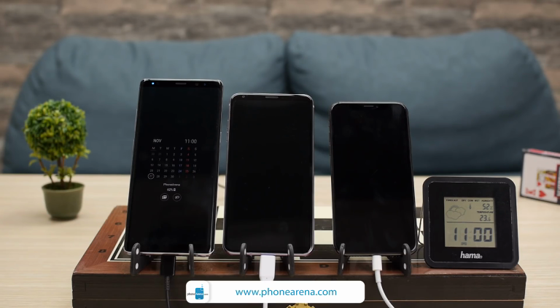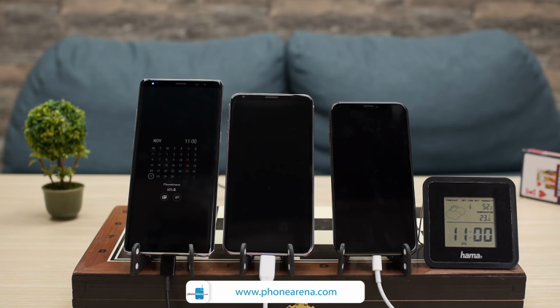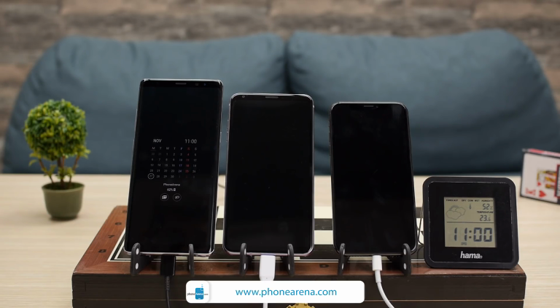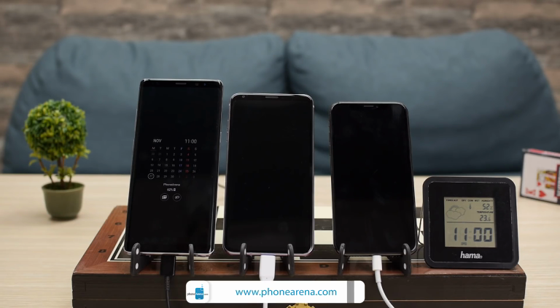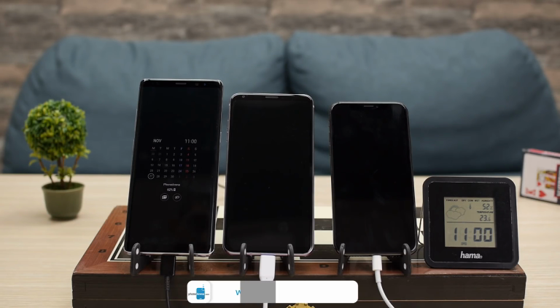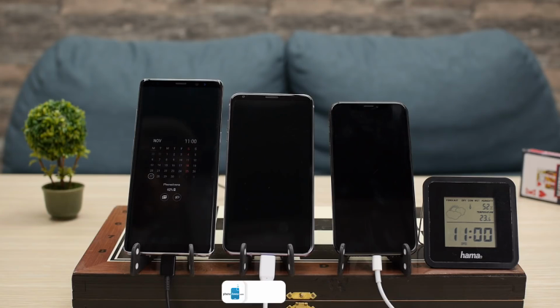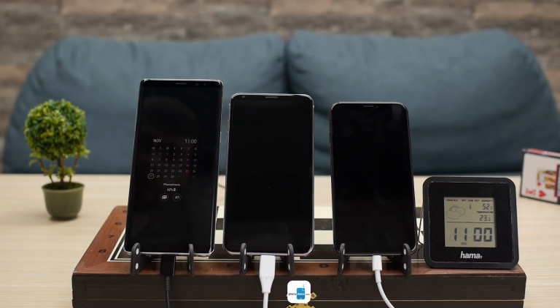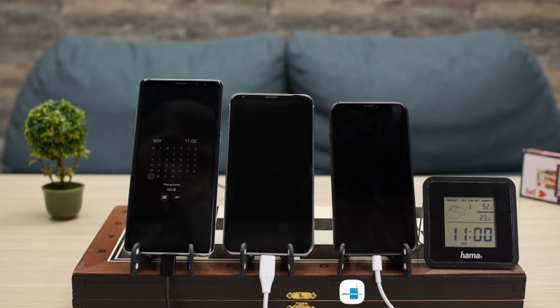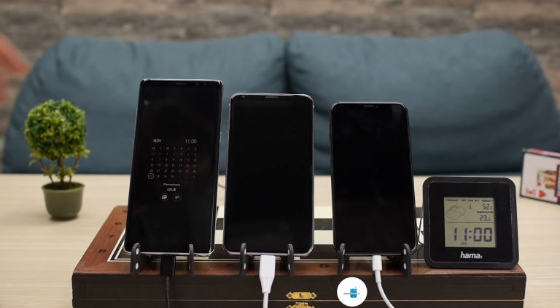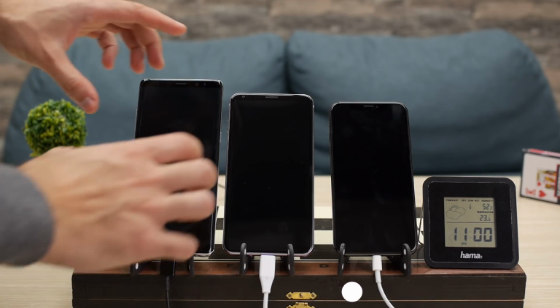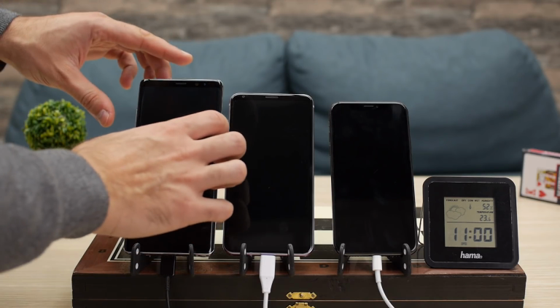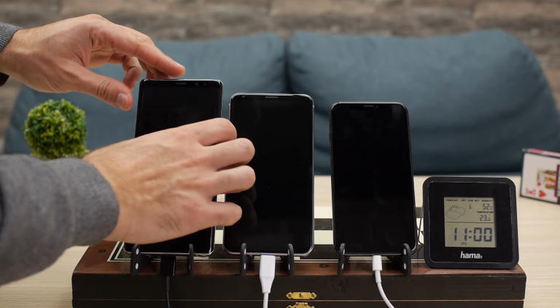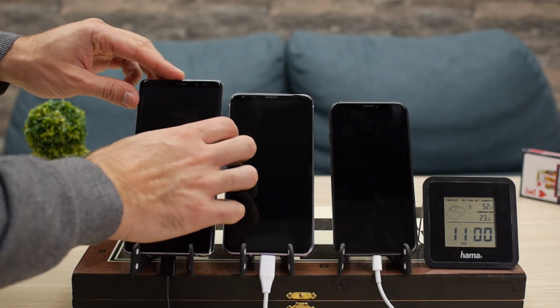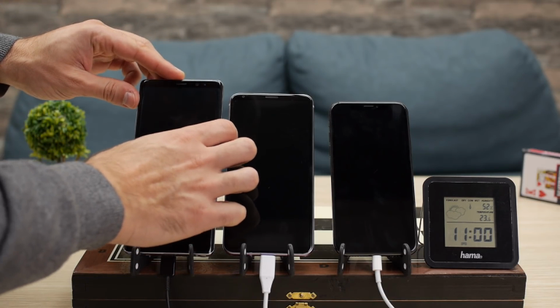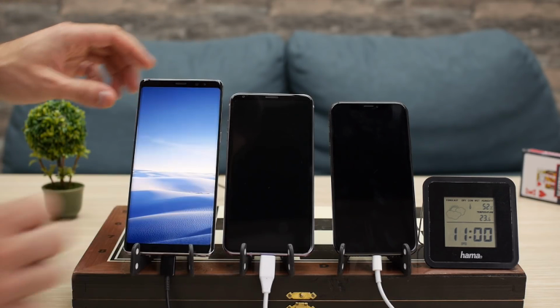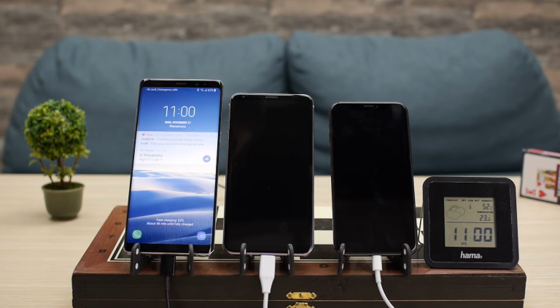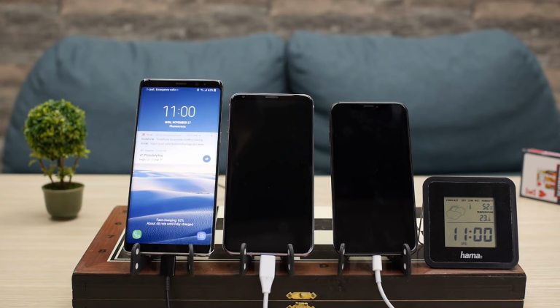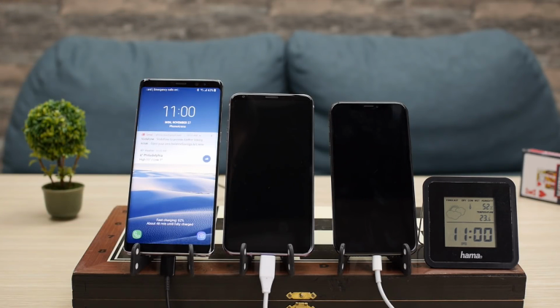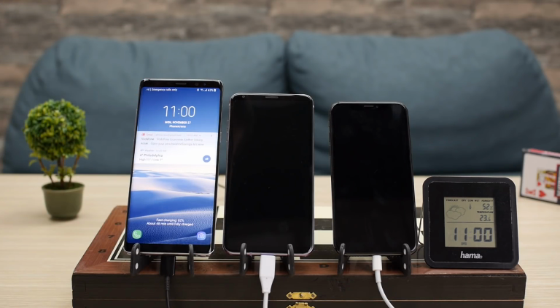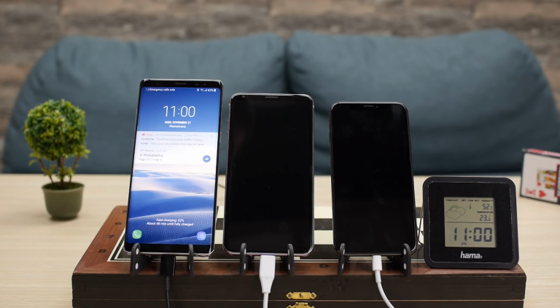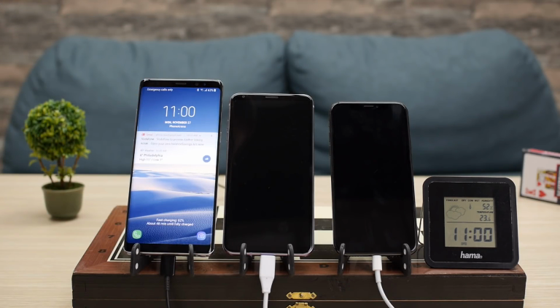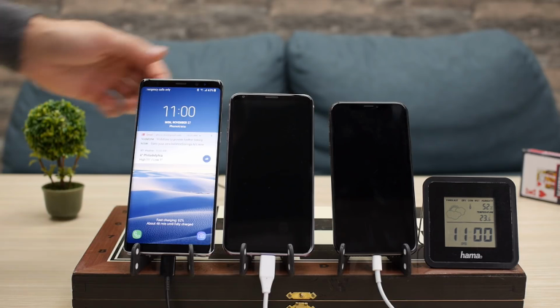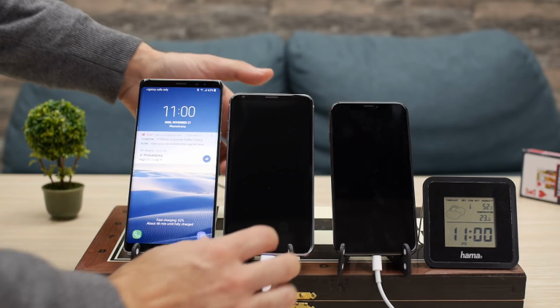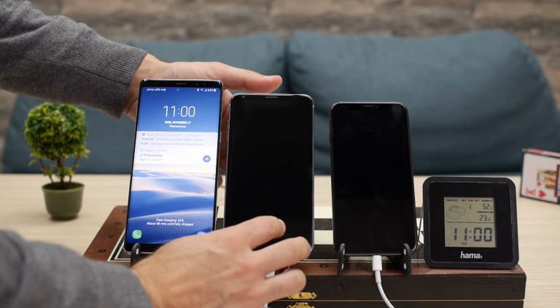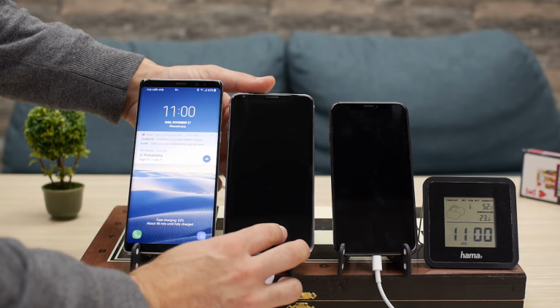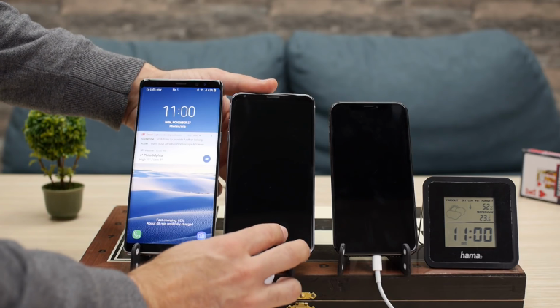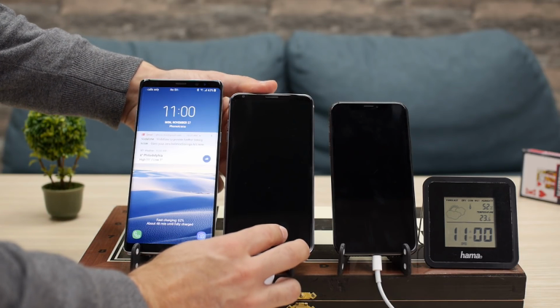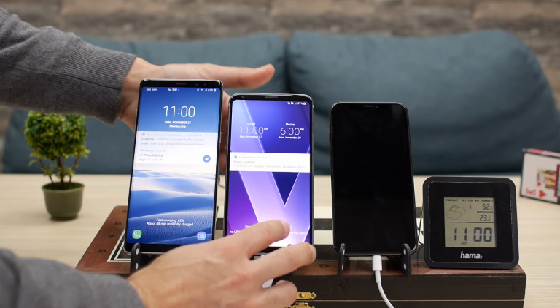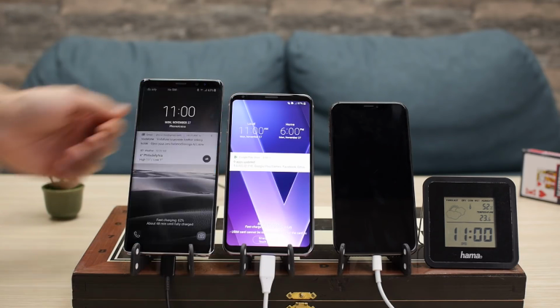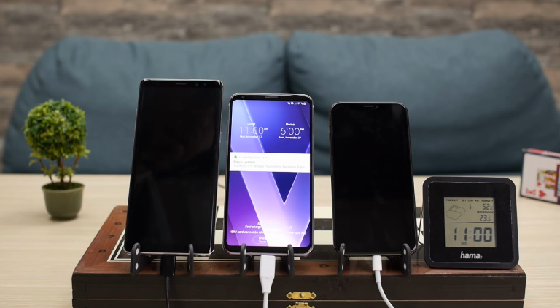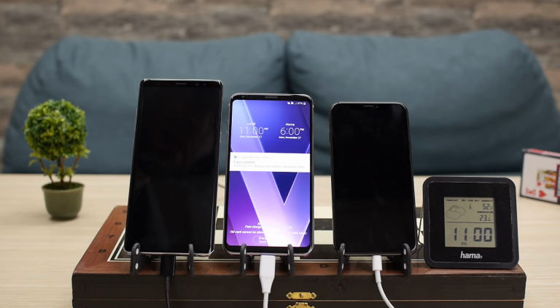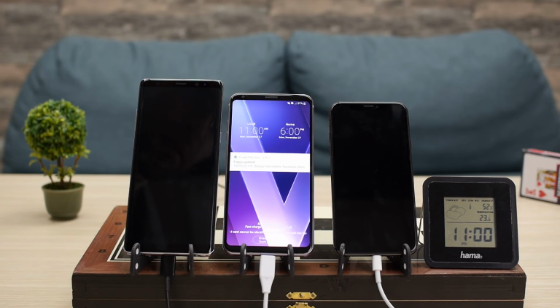At the 45-minute checkup, the Note 8 now has 62%, but the V30 has gotten a big boost in power to 57% and is now a close runner-up.